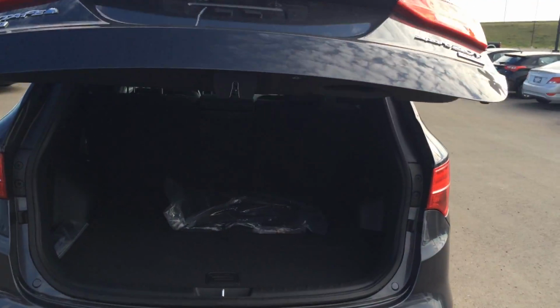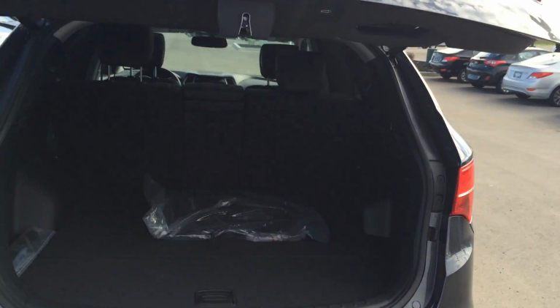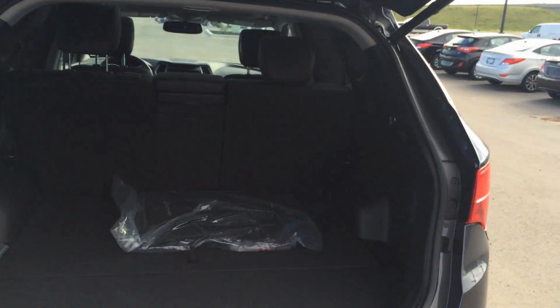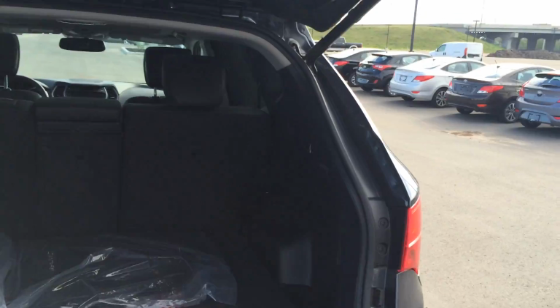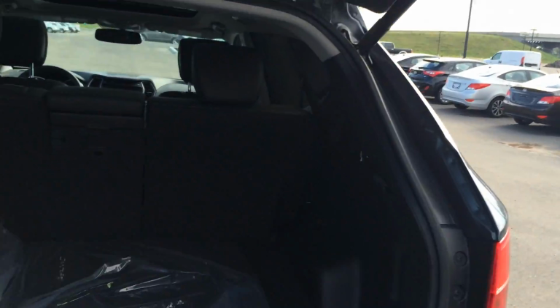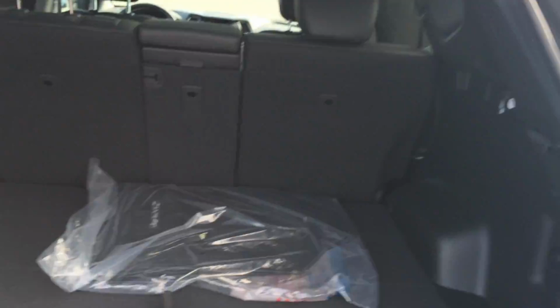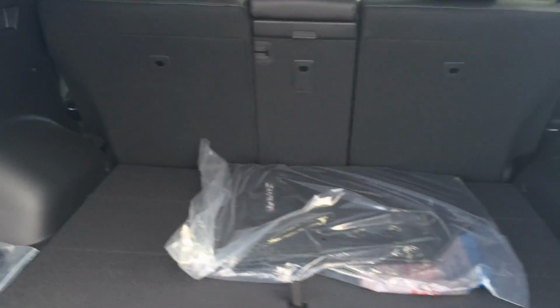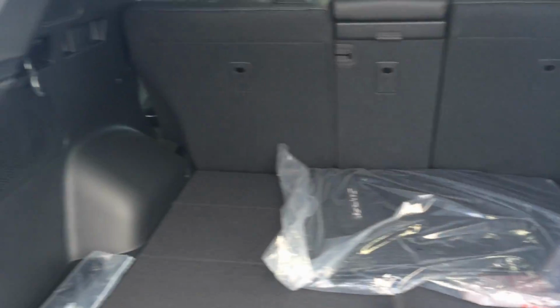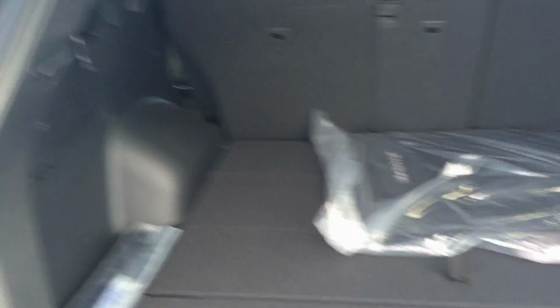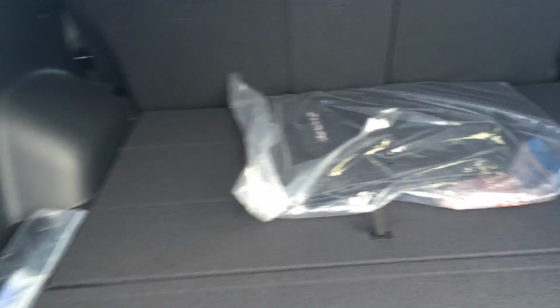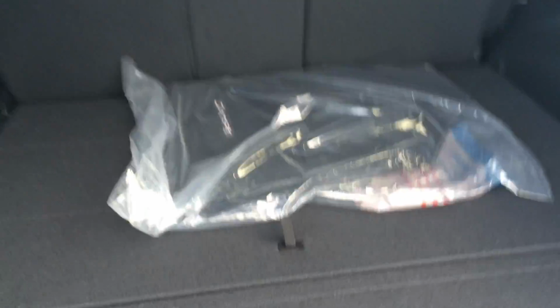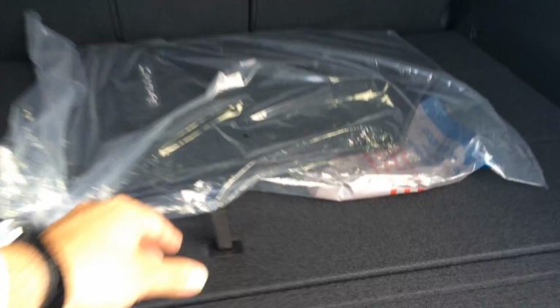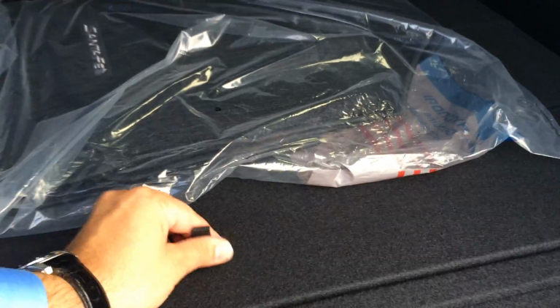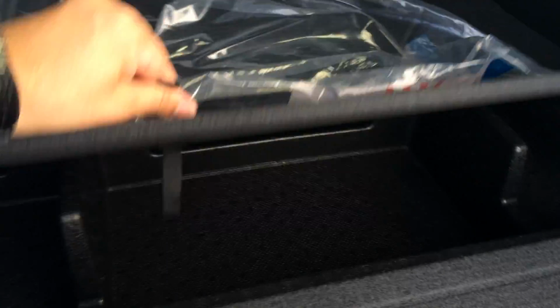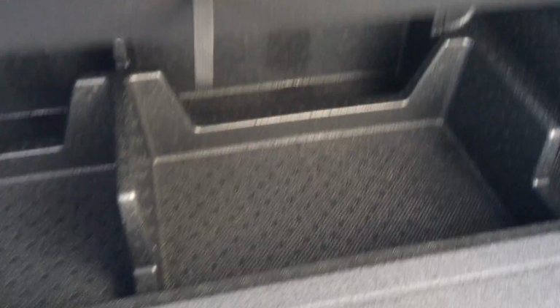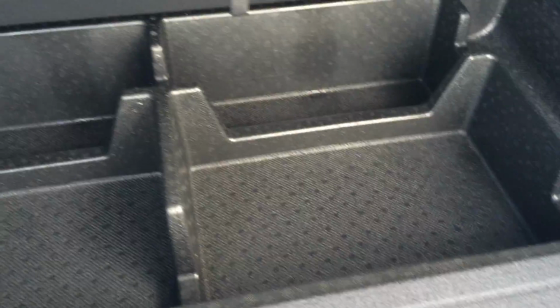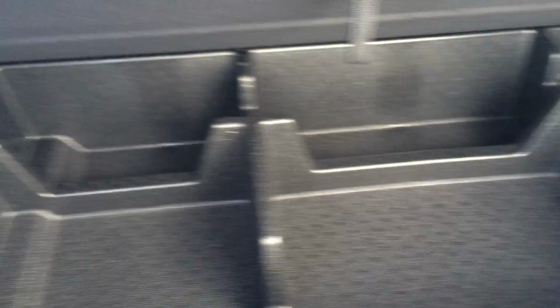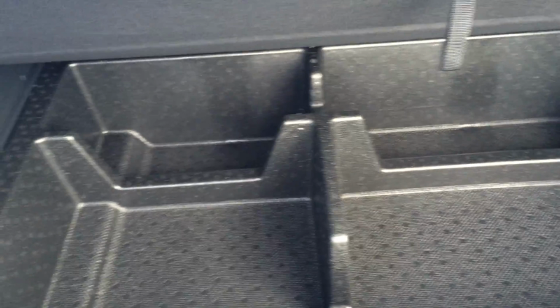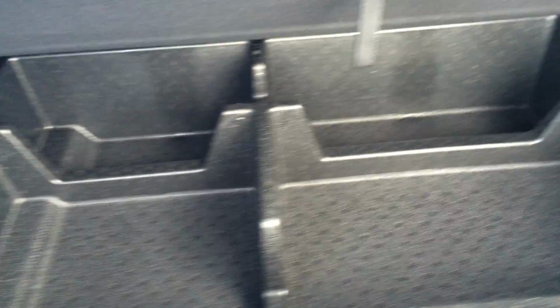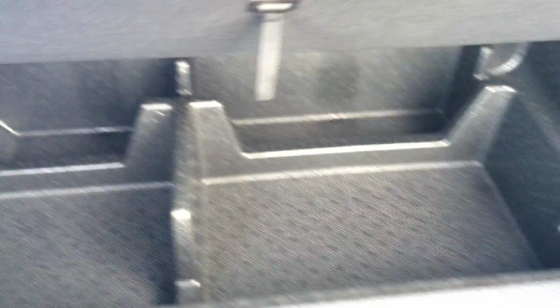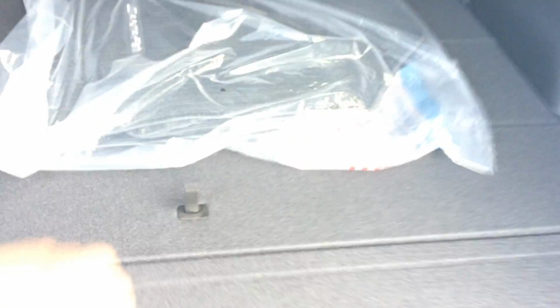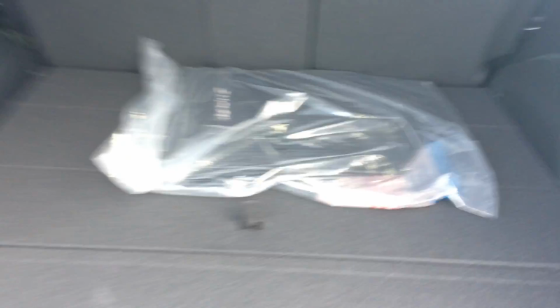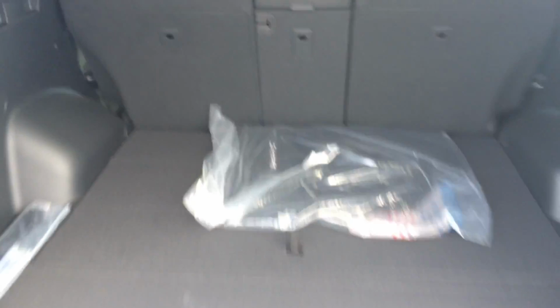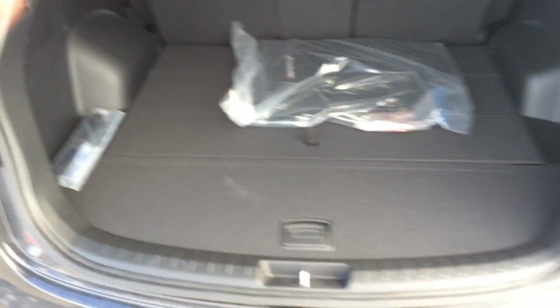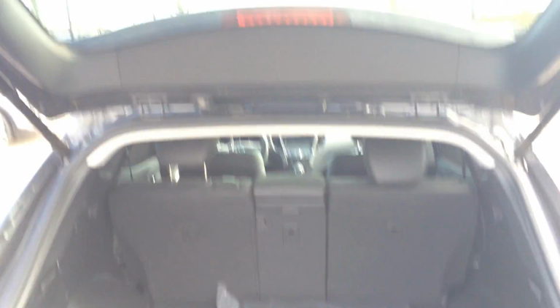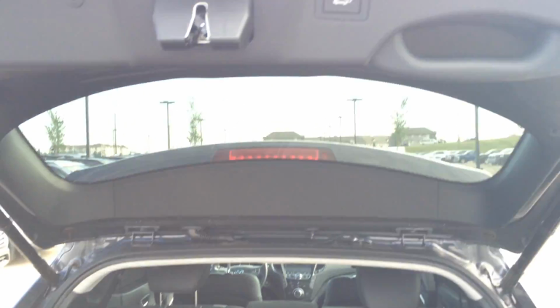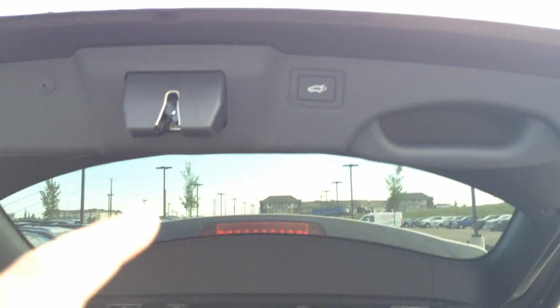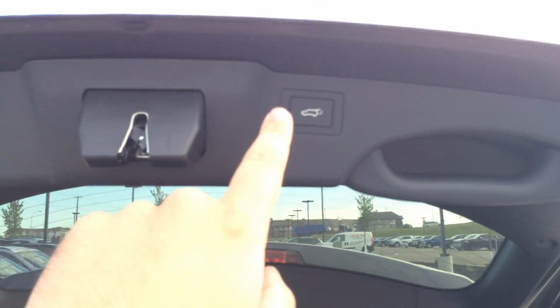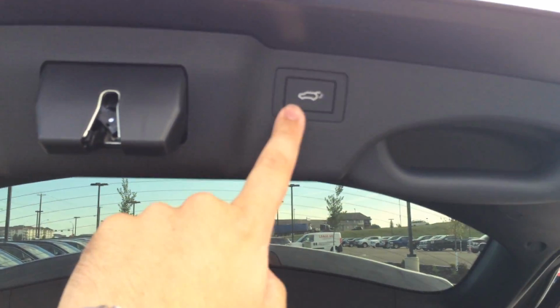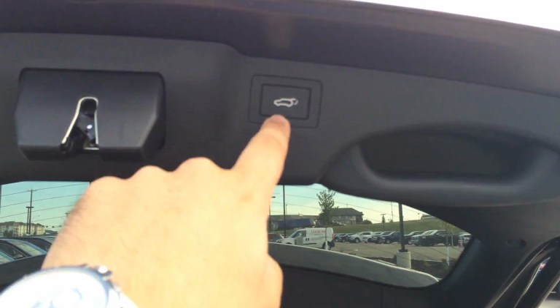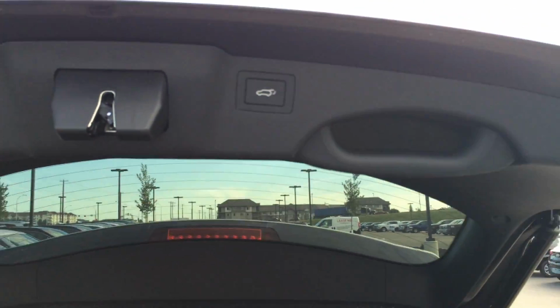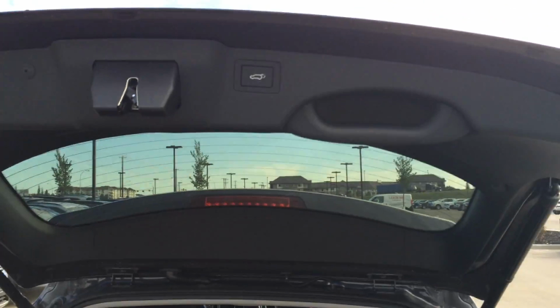Very spacious in the trunk here. A nice feature is the hidden storage compartment. And to put the liftgate down, just press the button — there it goes.